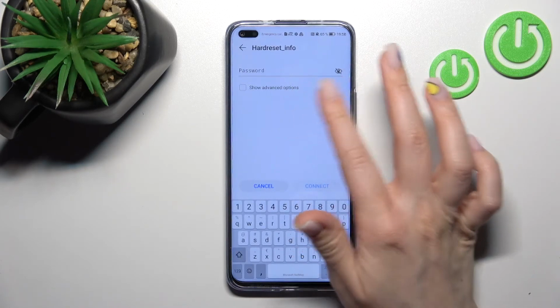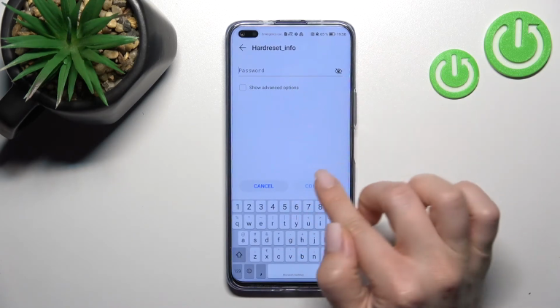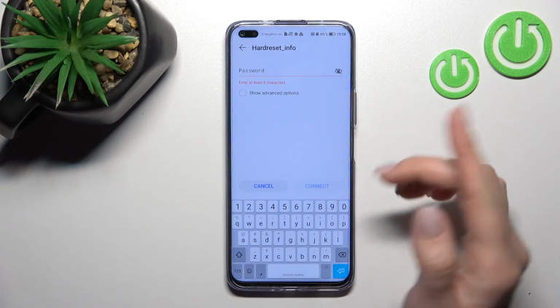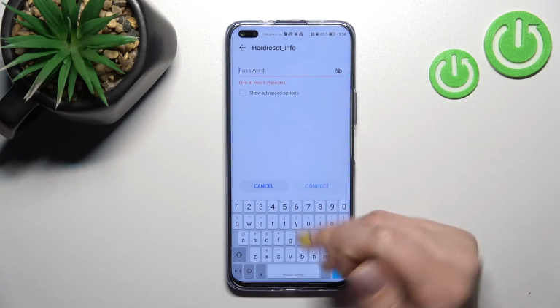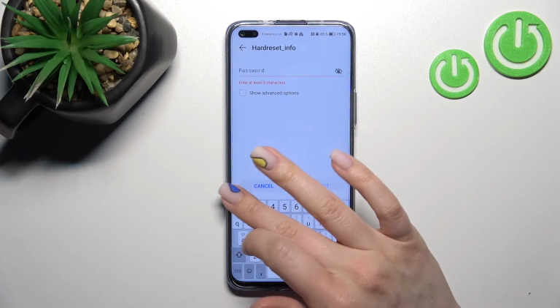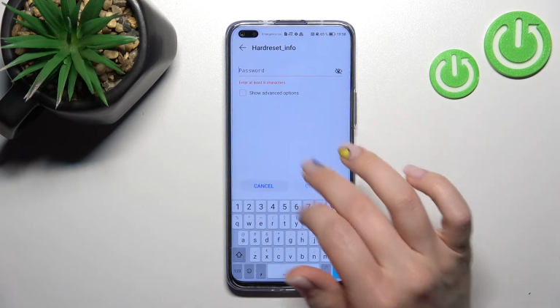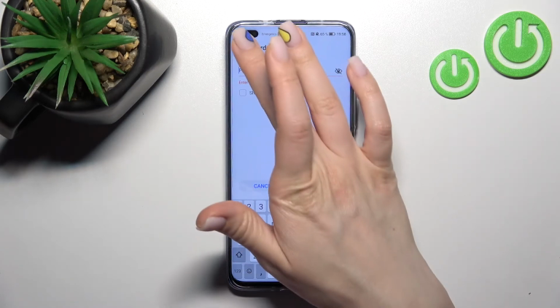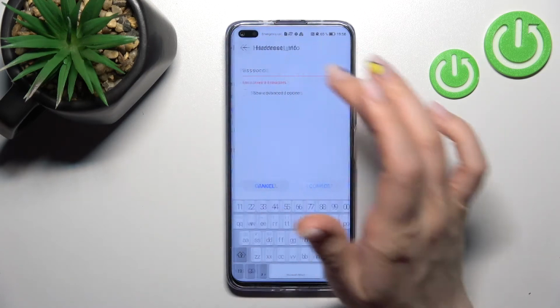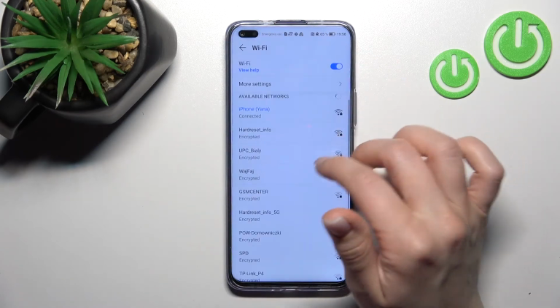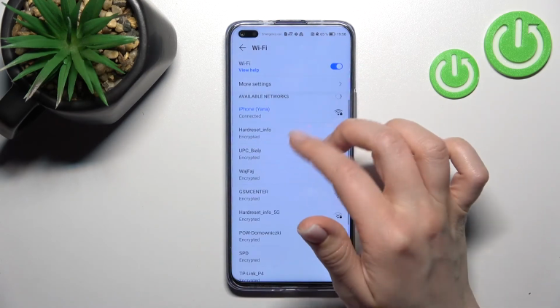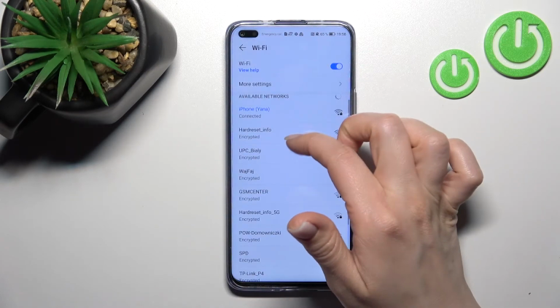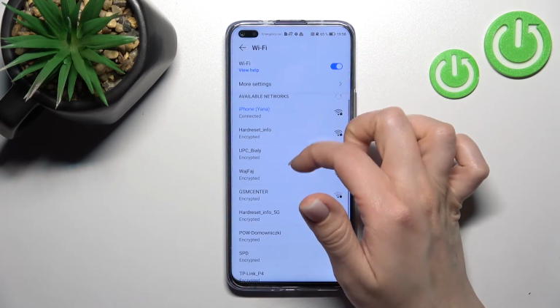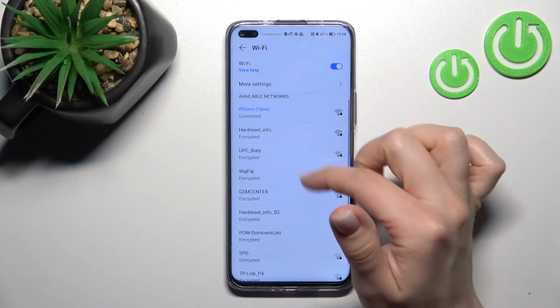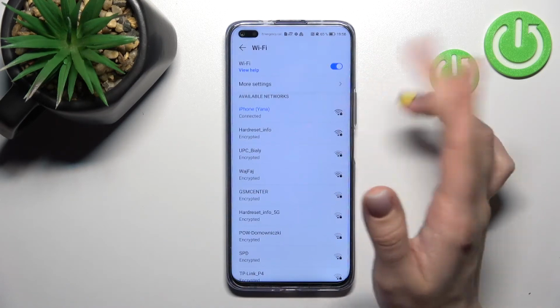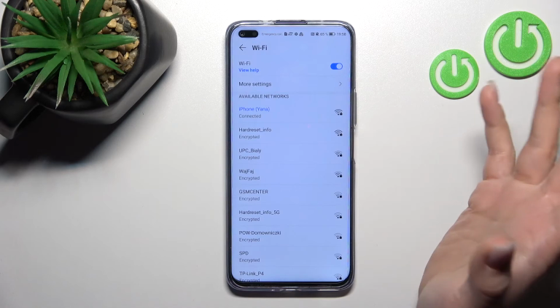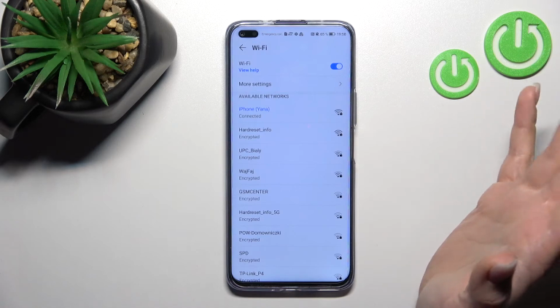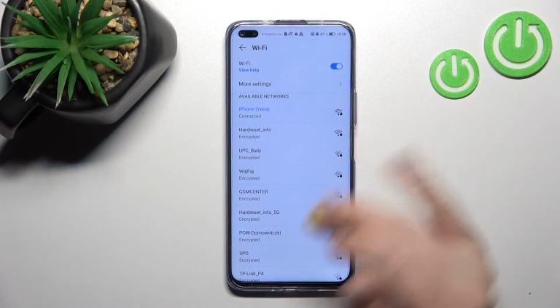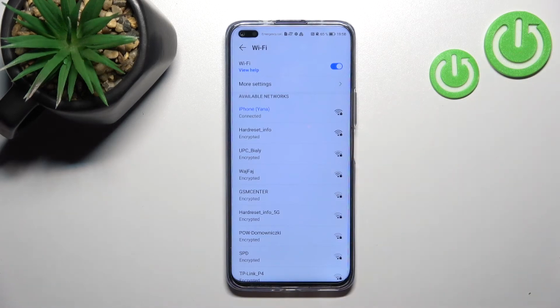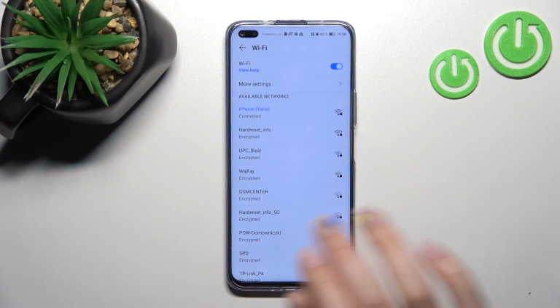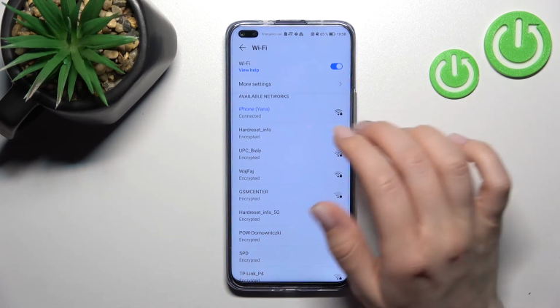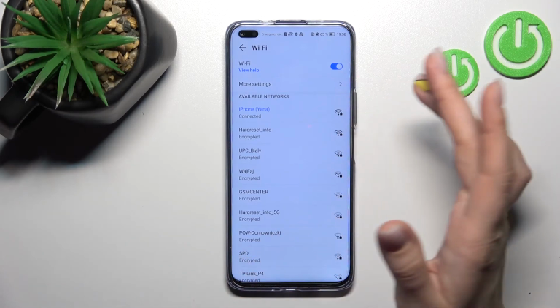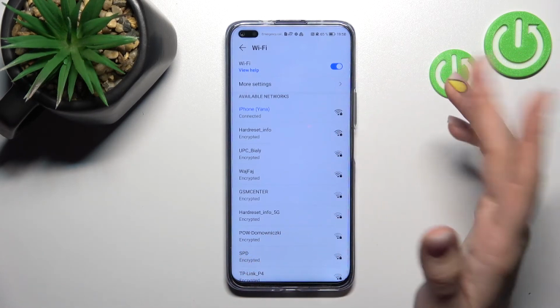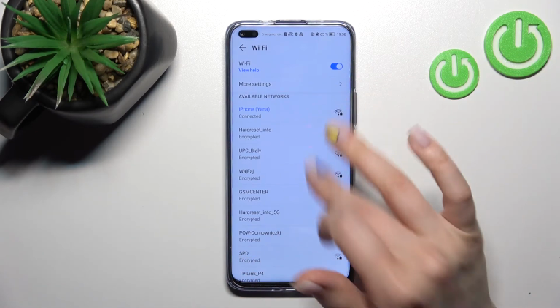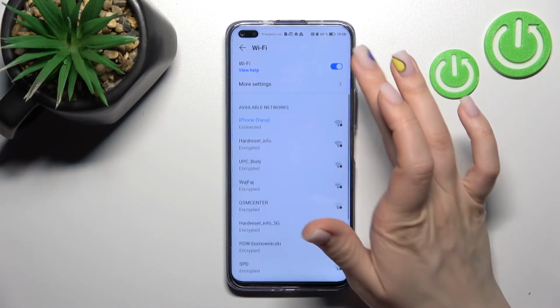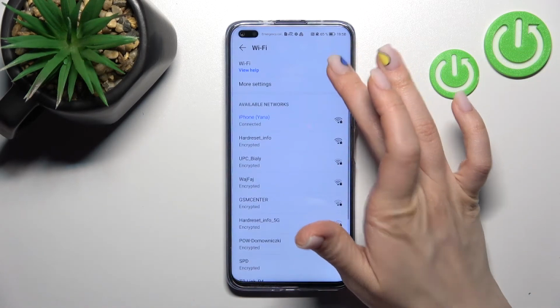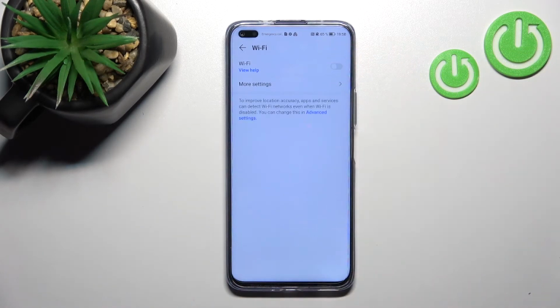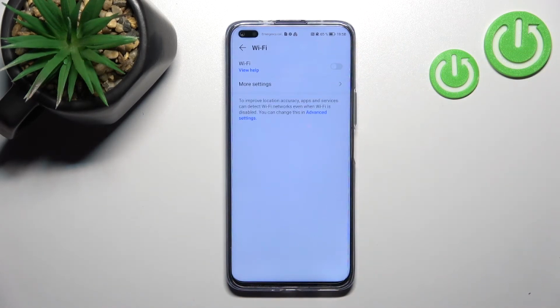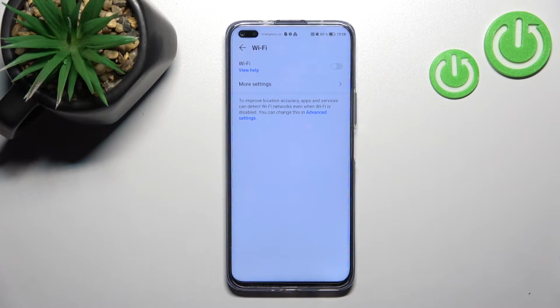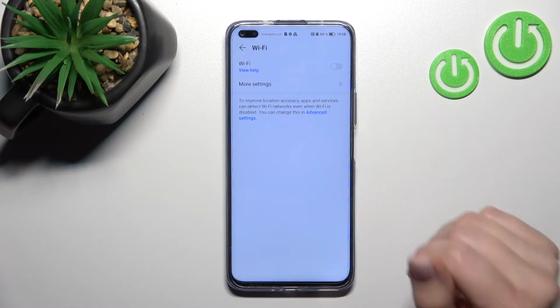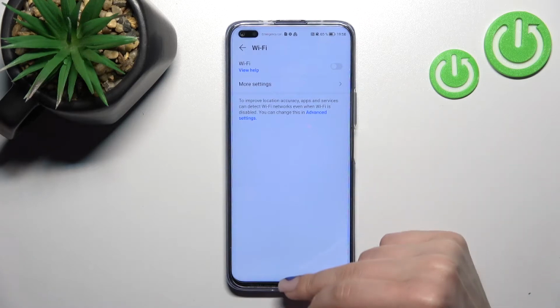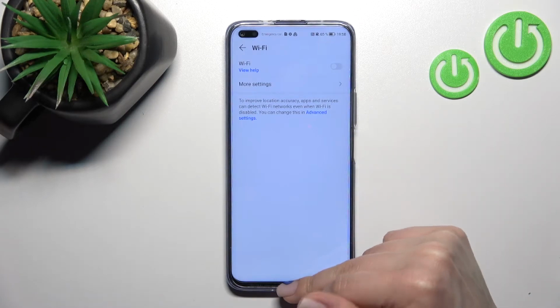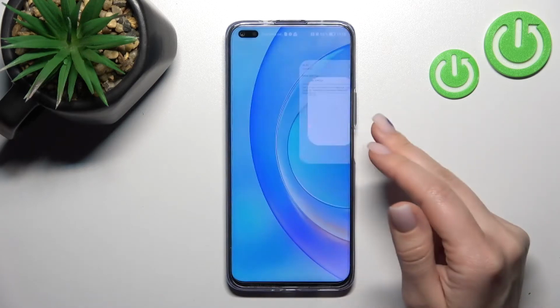By the same way, you can select another network — just enter the password, click to connect, and then you can switch between these connected networks. And if you want to turn off the Wi-Fi, click here once again on the switcher, and that's it.